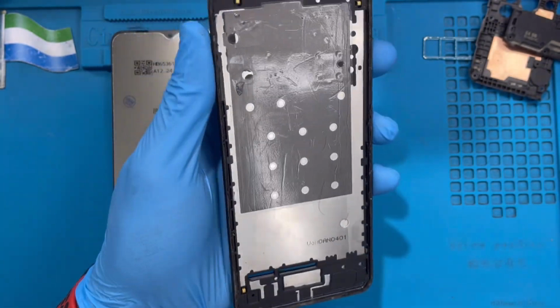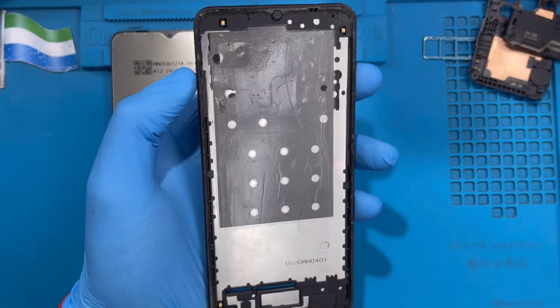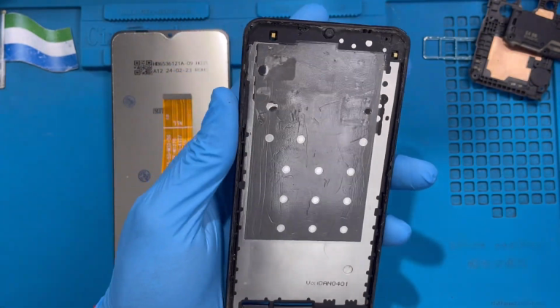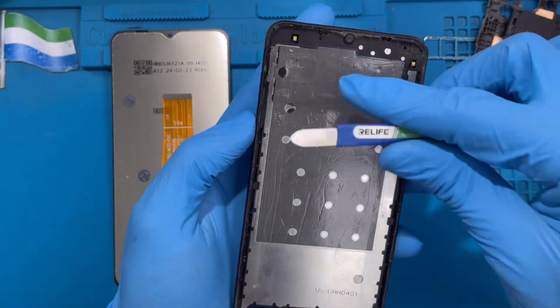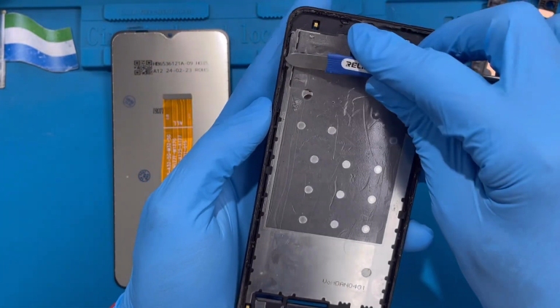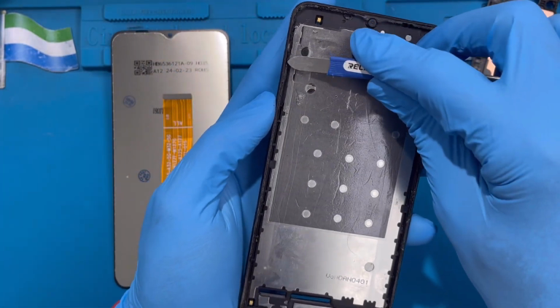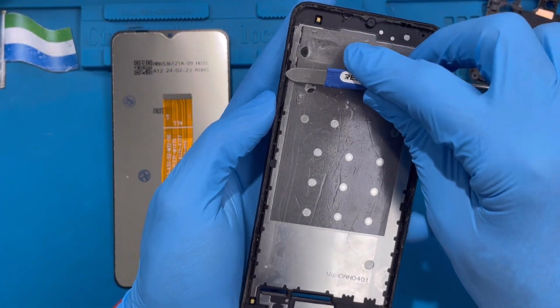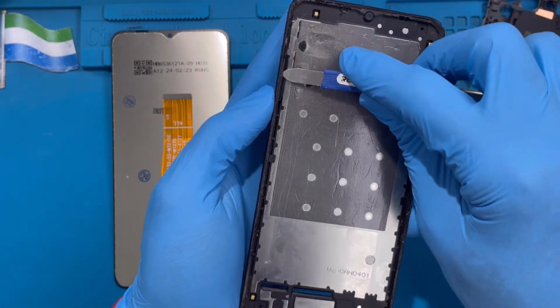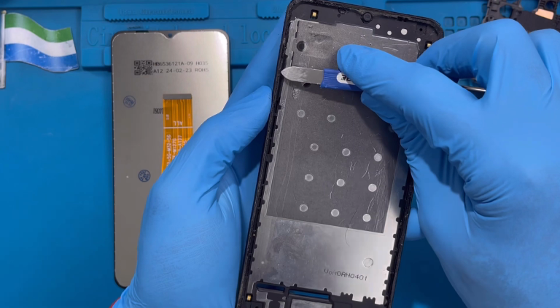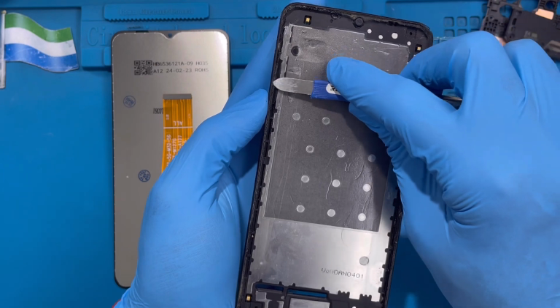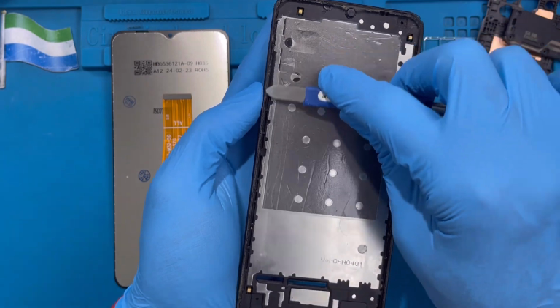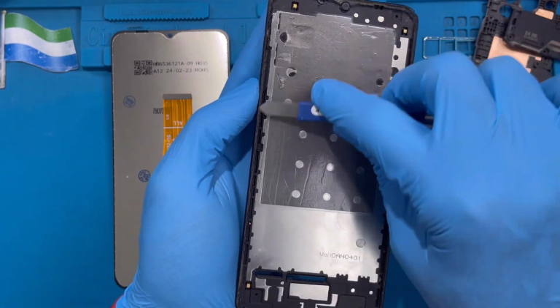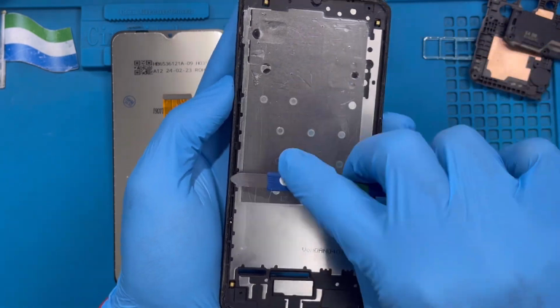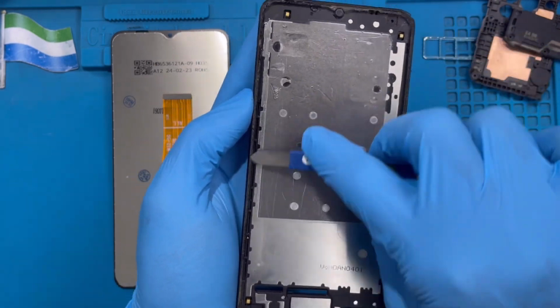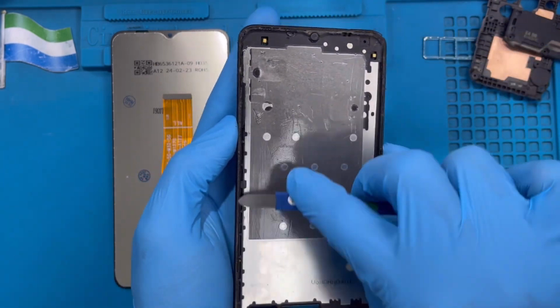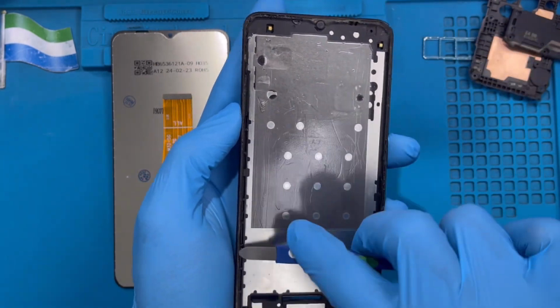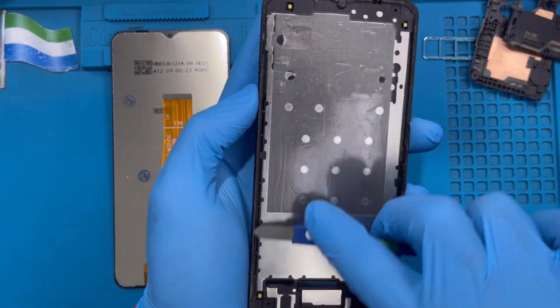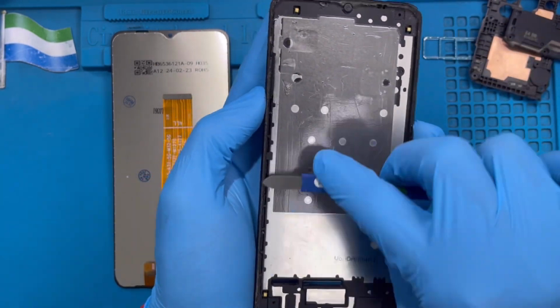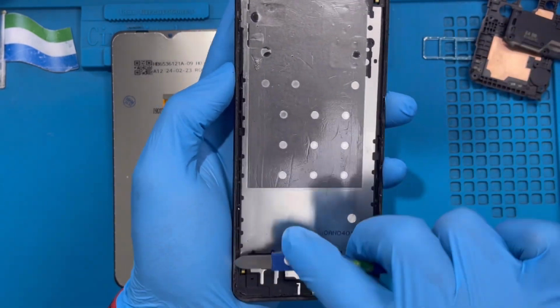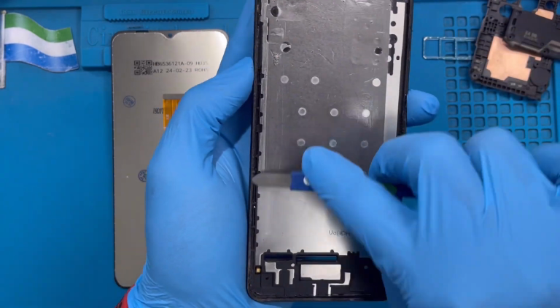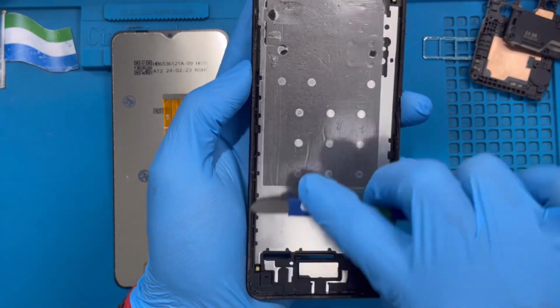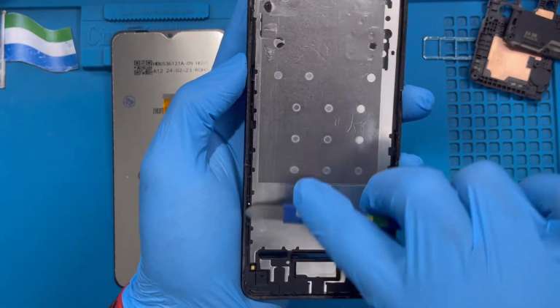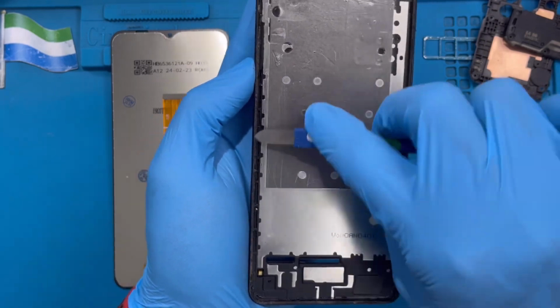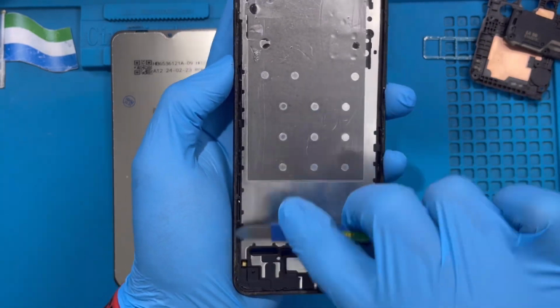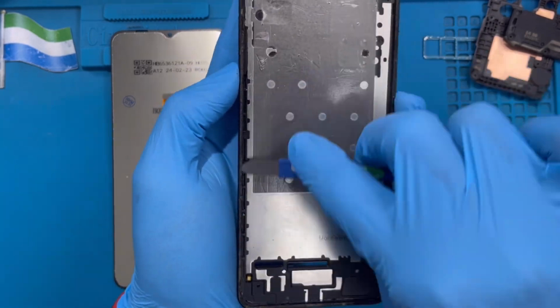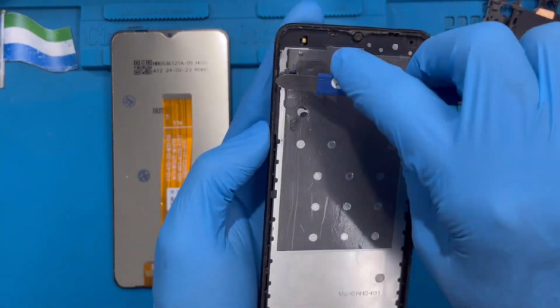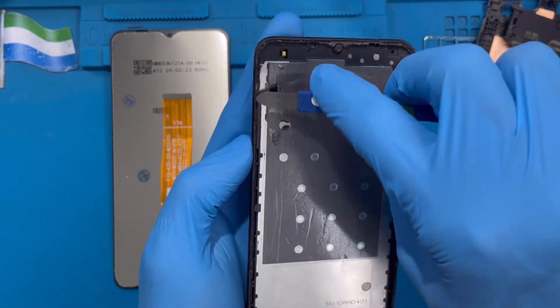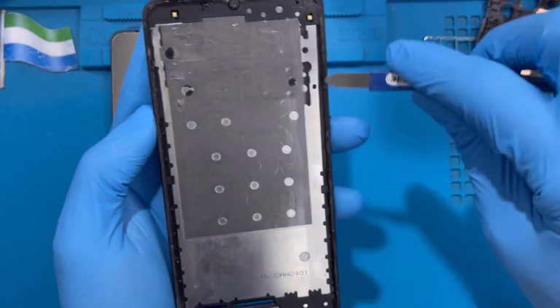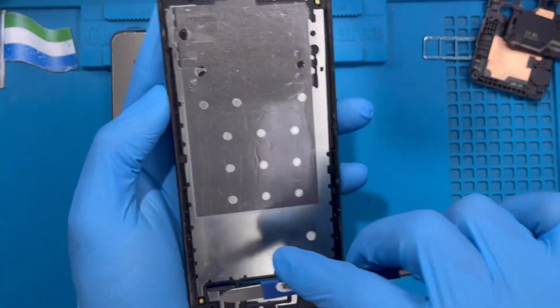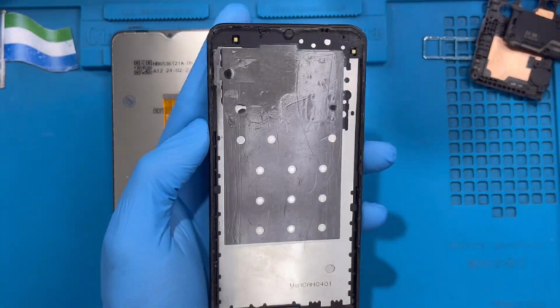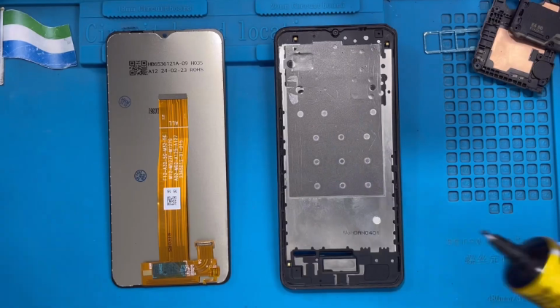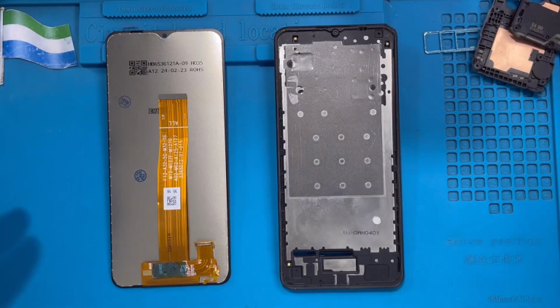Now you need to clean all the old glue from around the sides. Make sure you clean it very nicely so the new glue can rest properly and the new screen can sit very nicely. Clean it all the way around the phone.